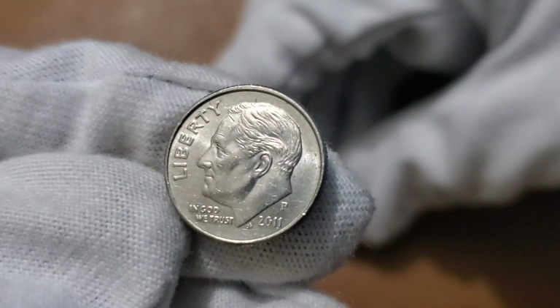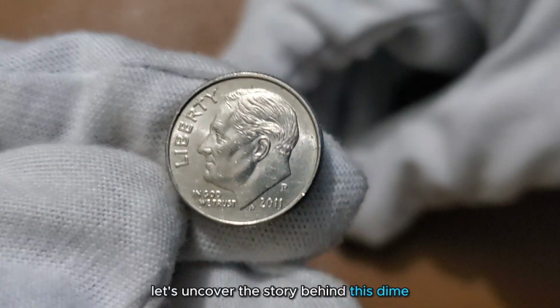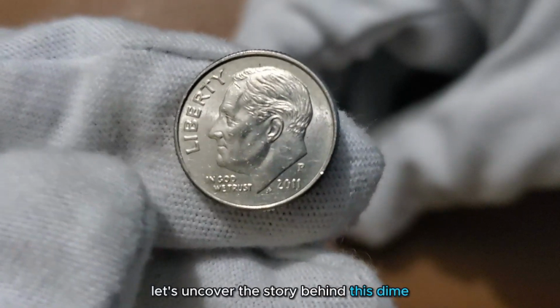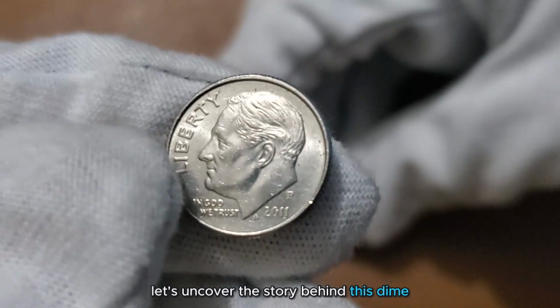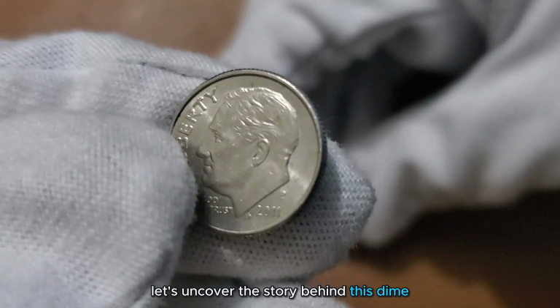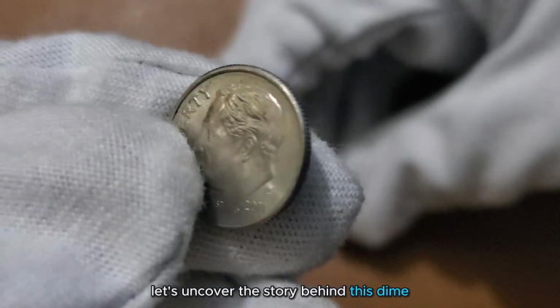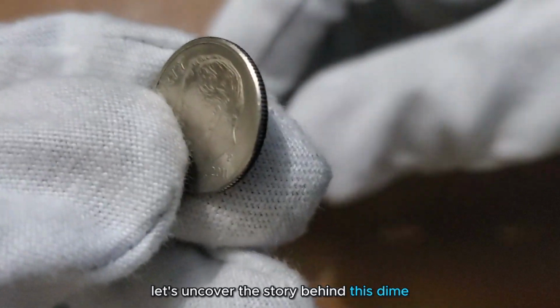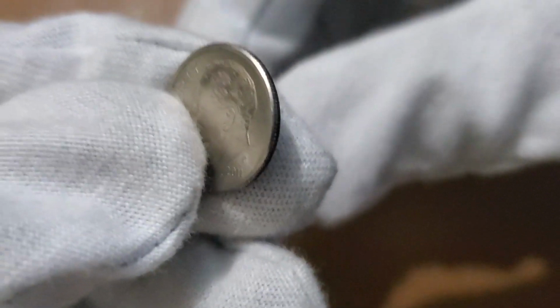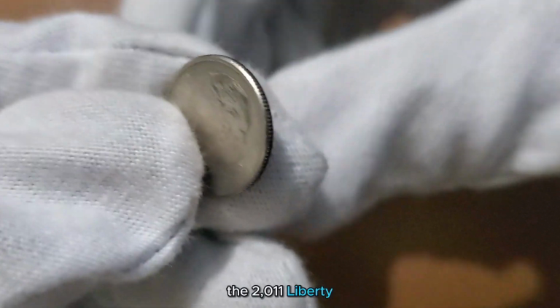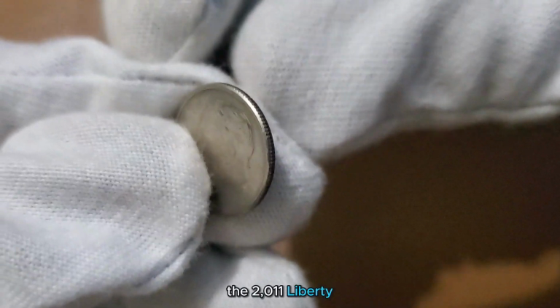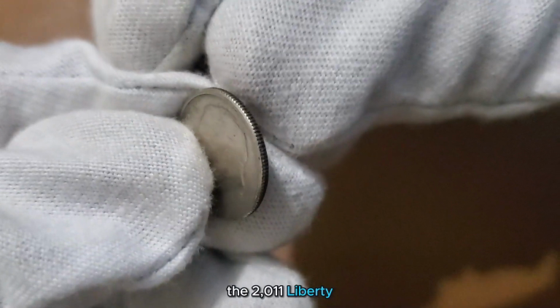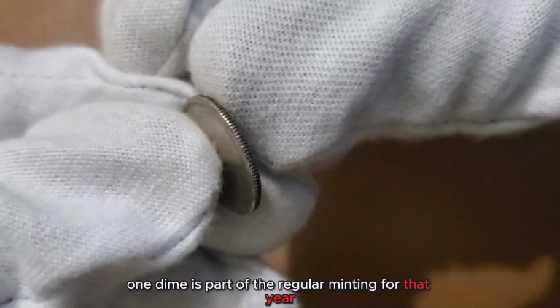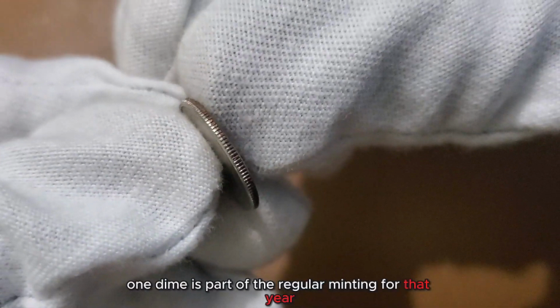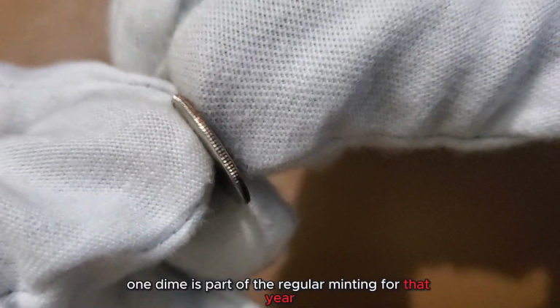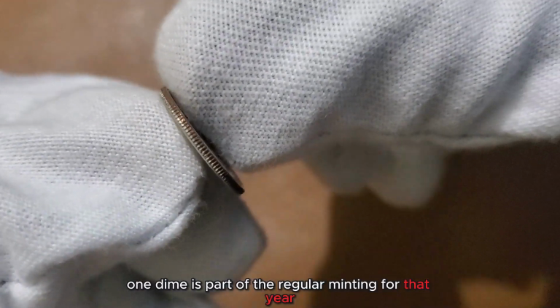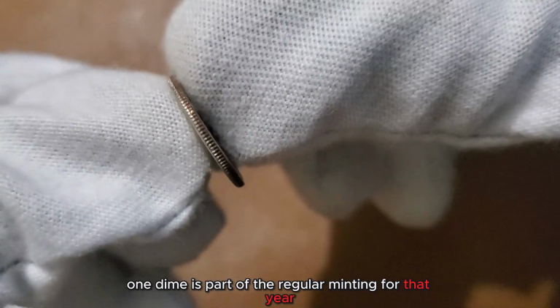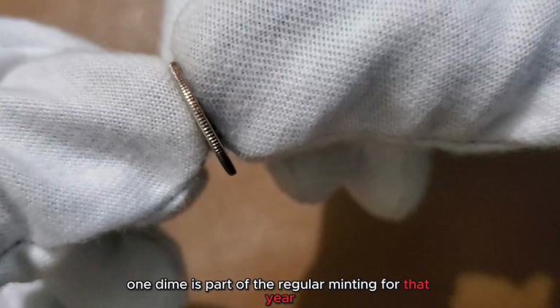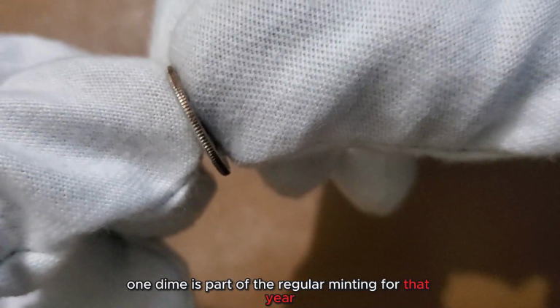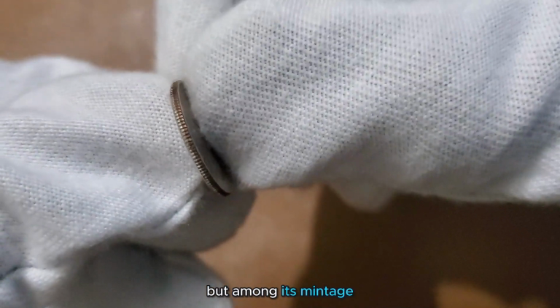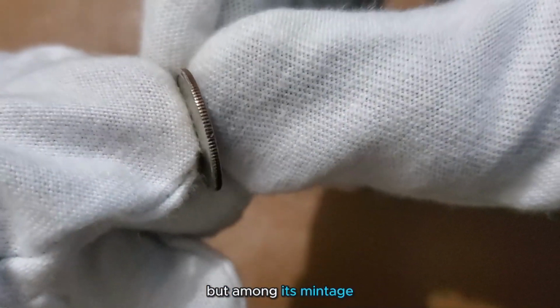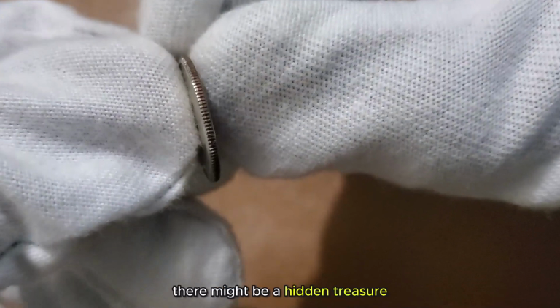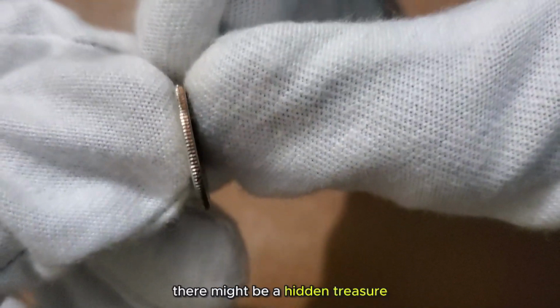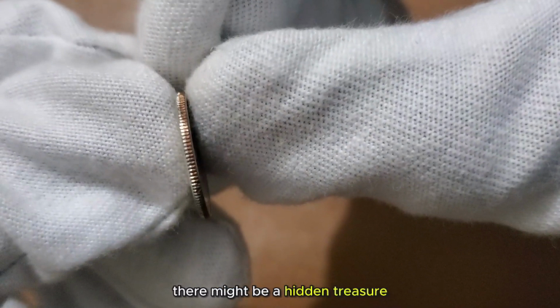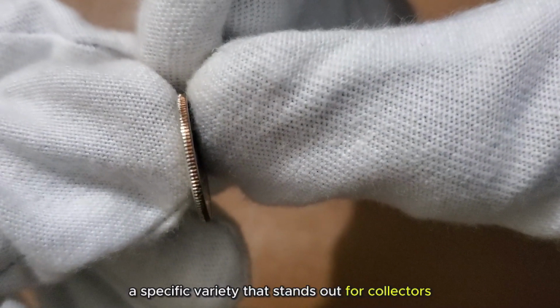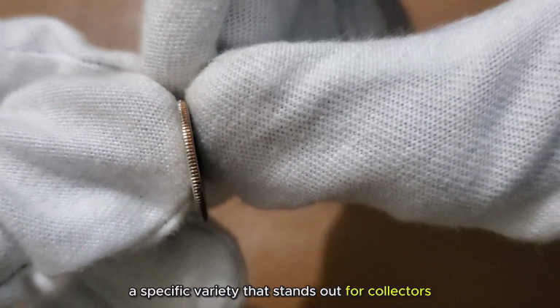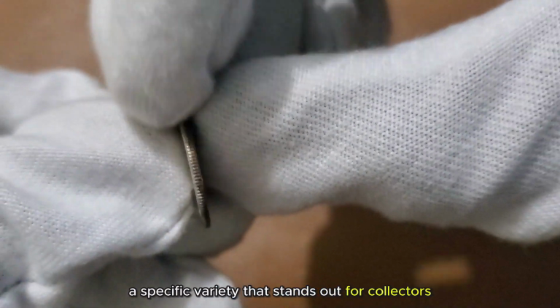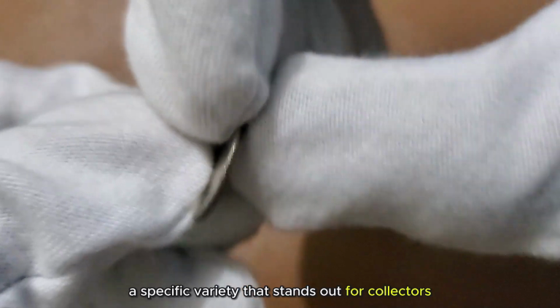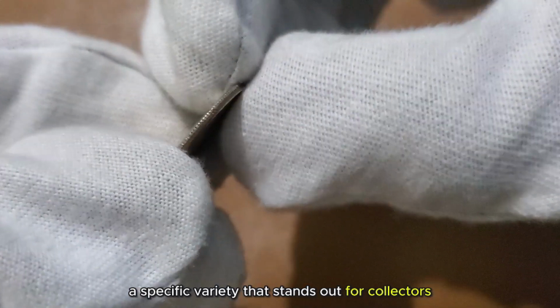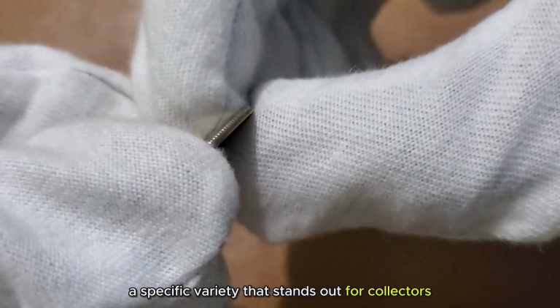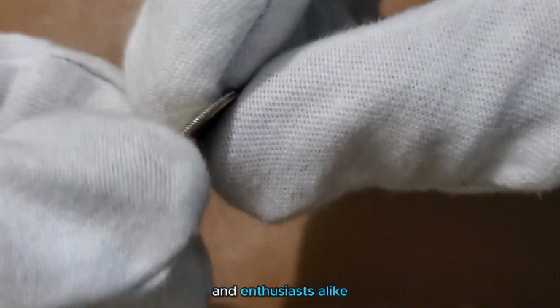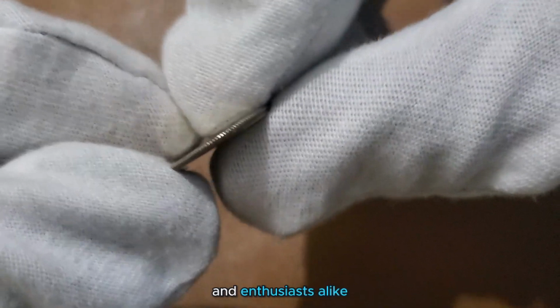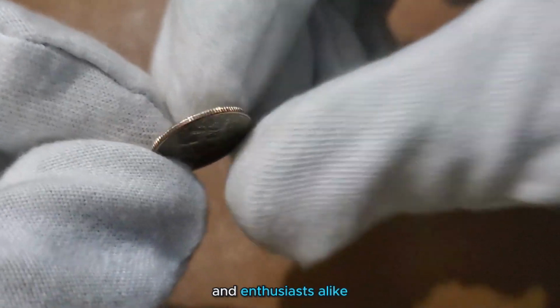Let's uncover the story behind this dime. The 2011 Liberty One Dime is part of the regular minting for that year, but among its mintage, there might be a hidden treasure — a specific variety that stands out for collectors and enthusiasts alike.